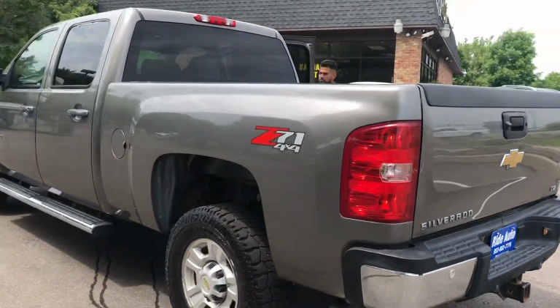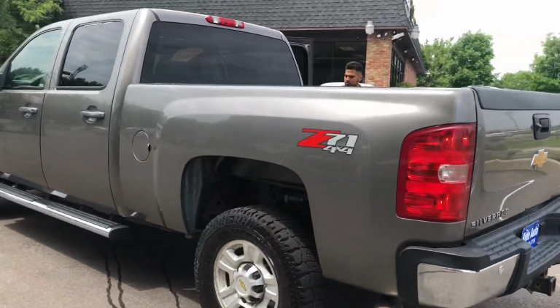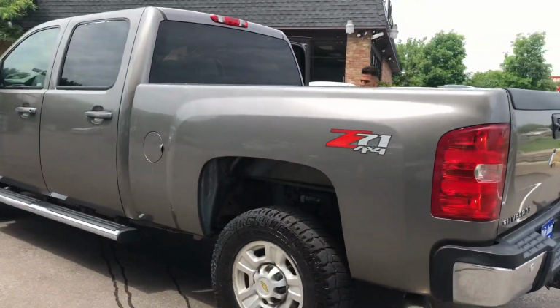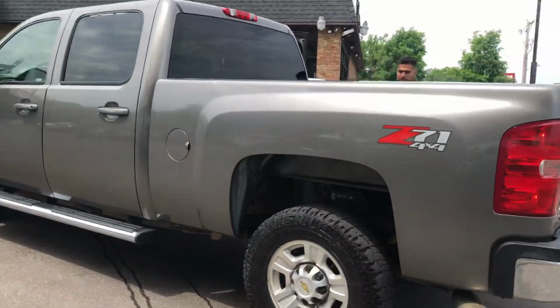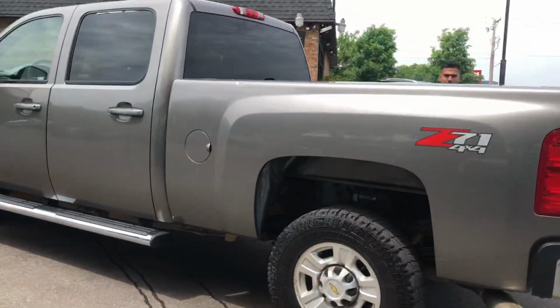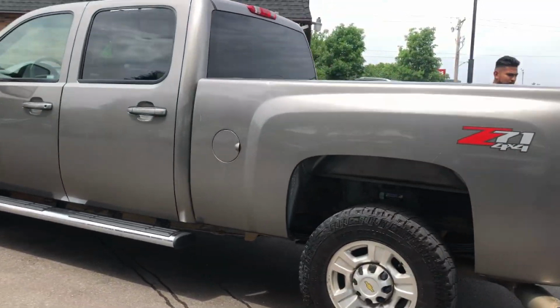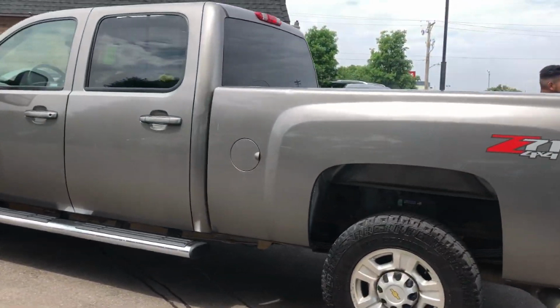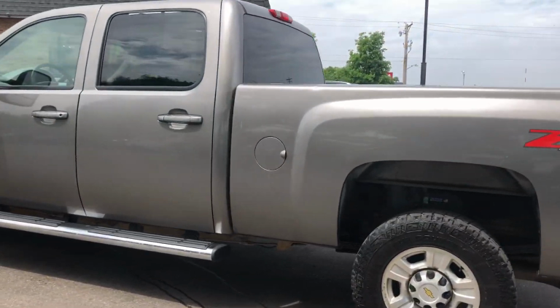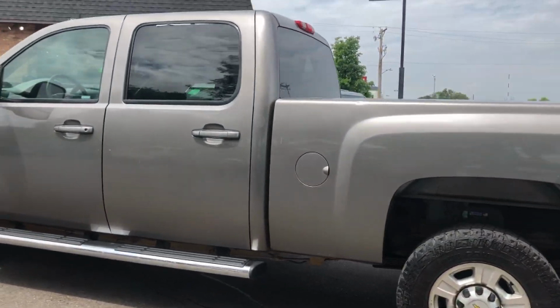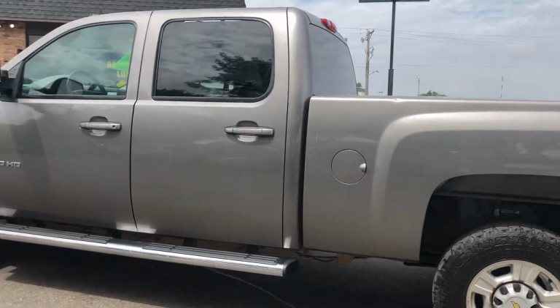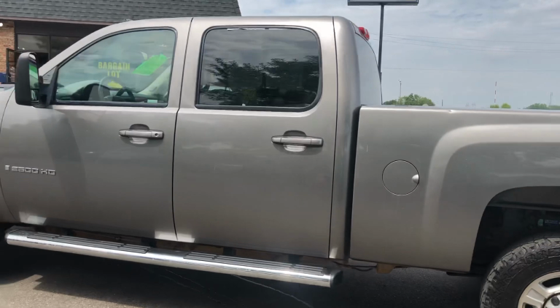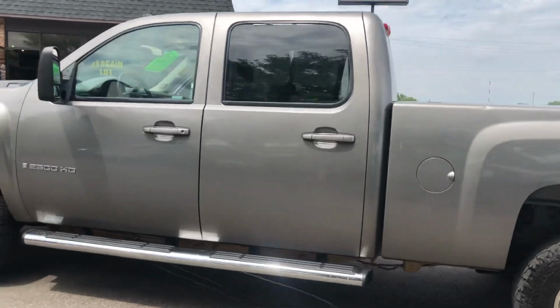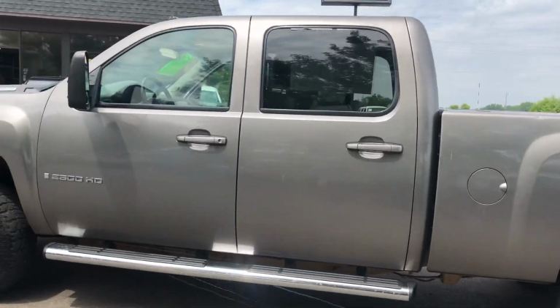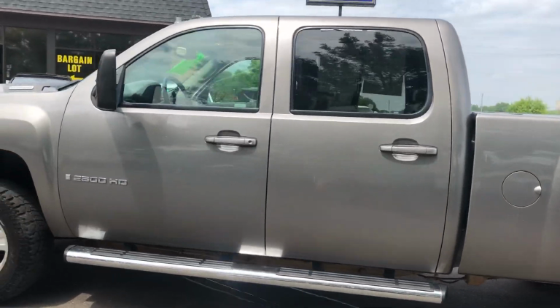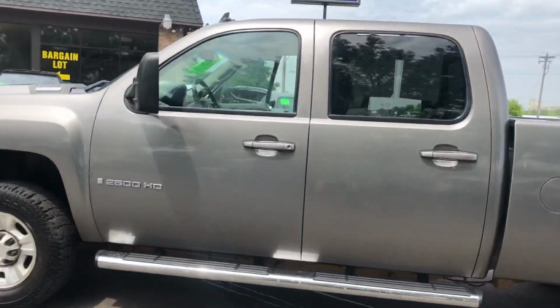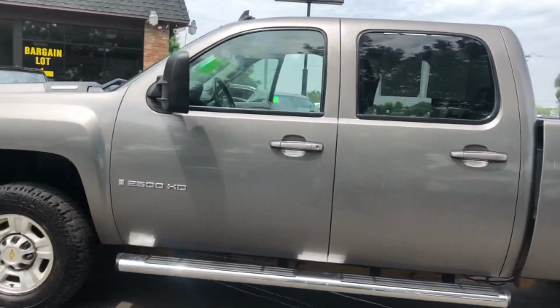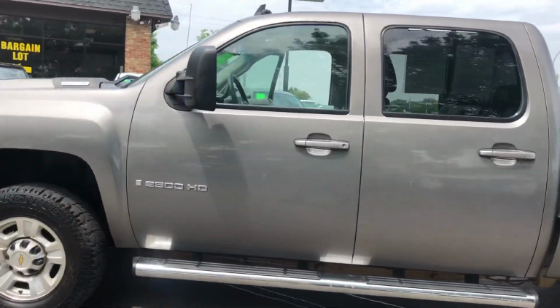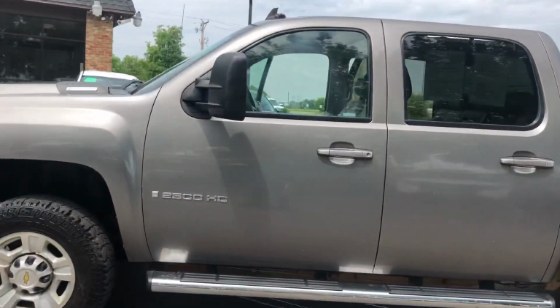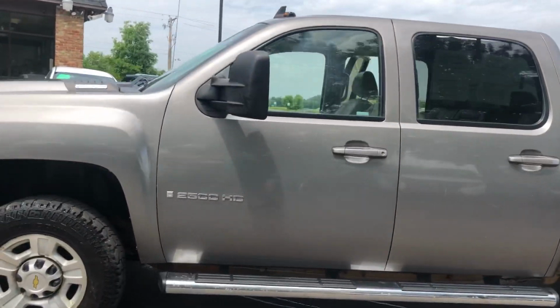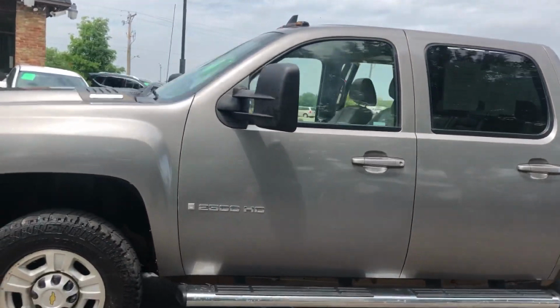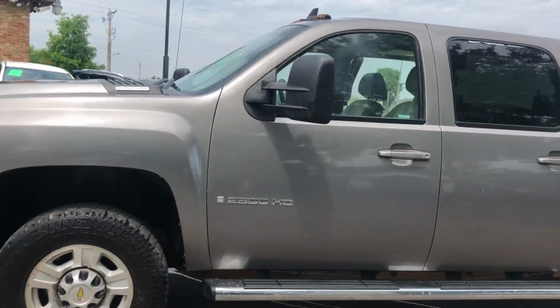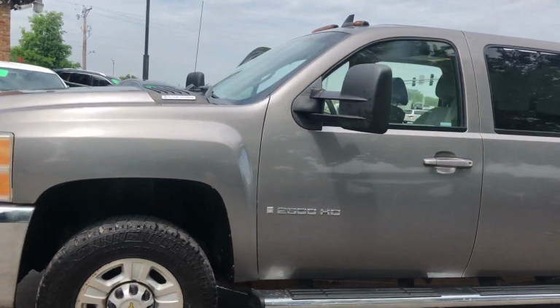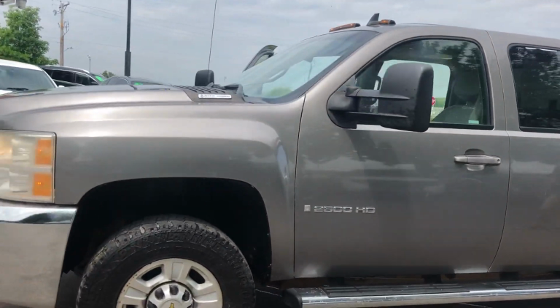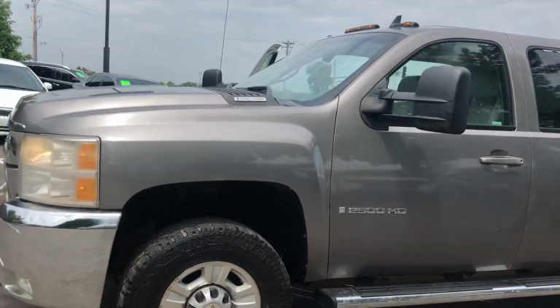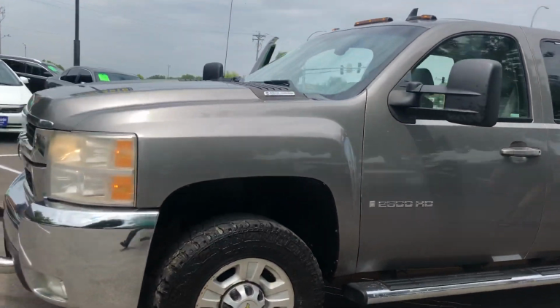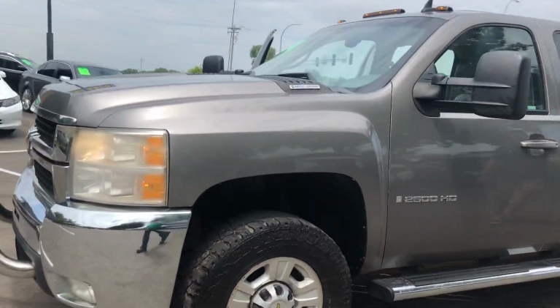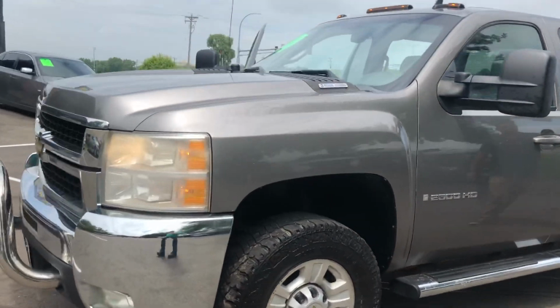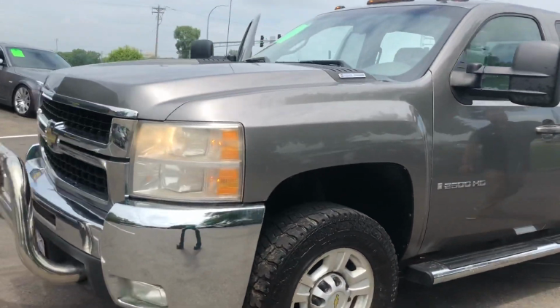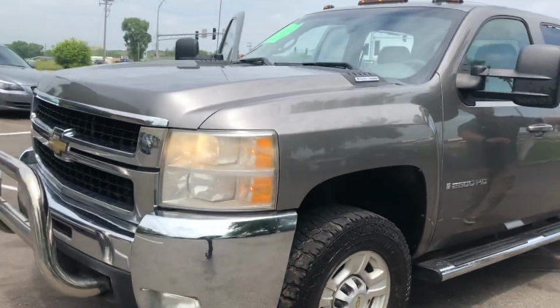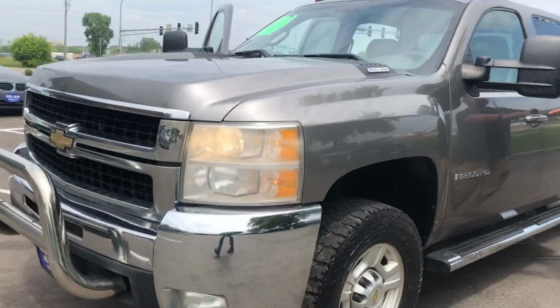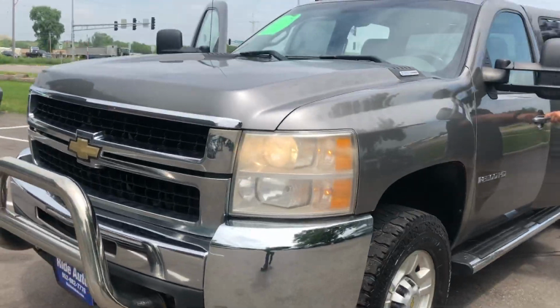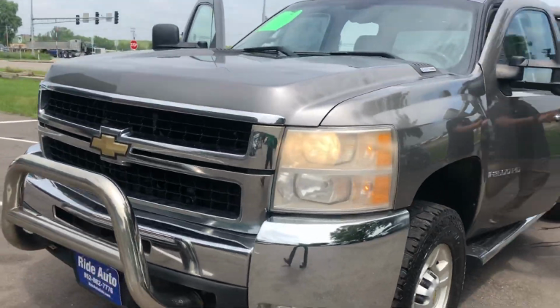Z71 off-road package, alloy wheels, telescopic tow mirrors with built-in signal. Beautiful truck, clean title vehicle.